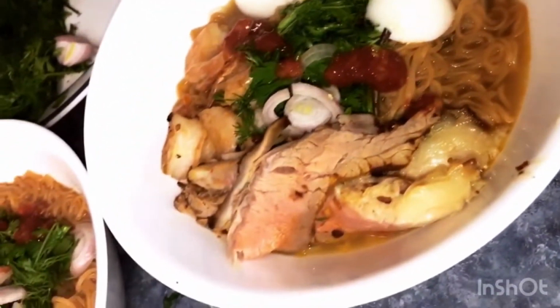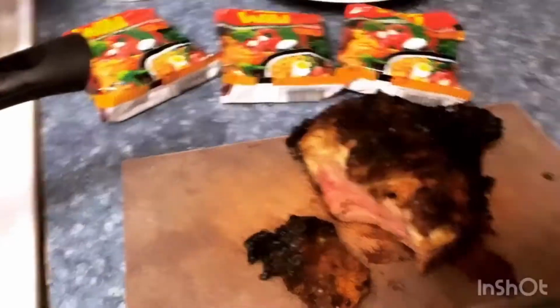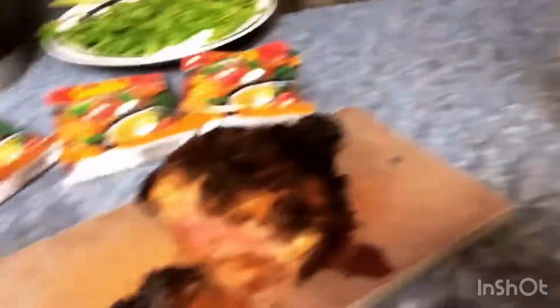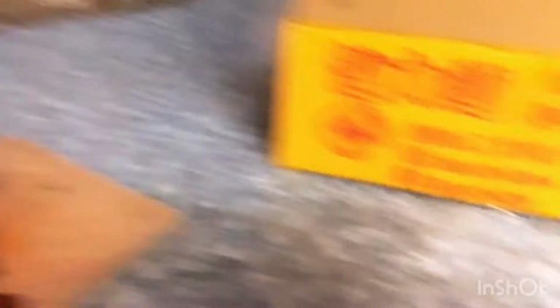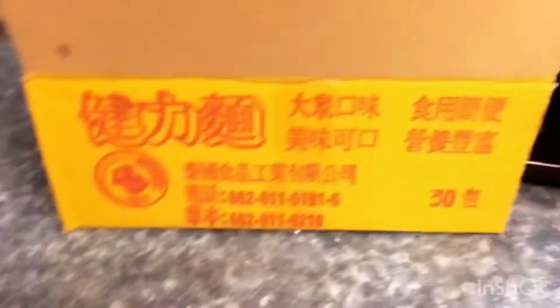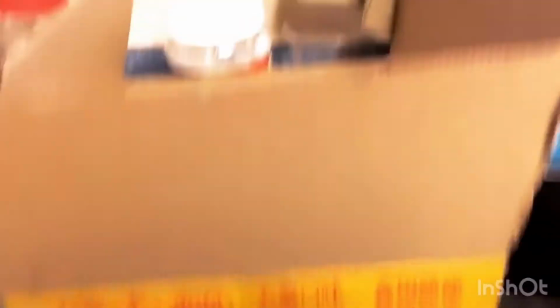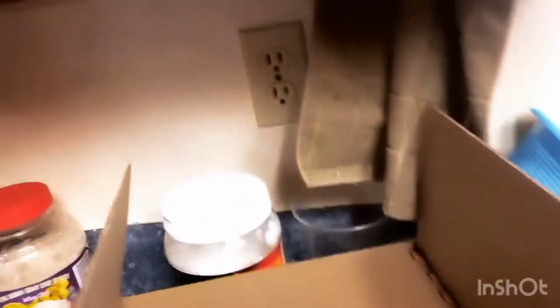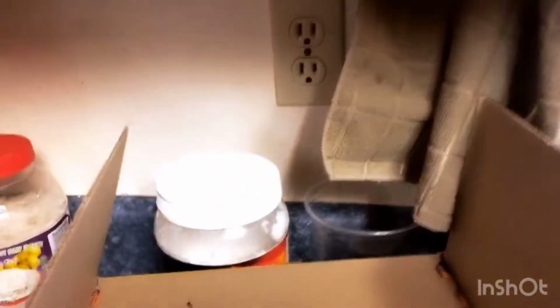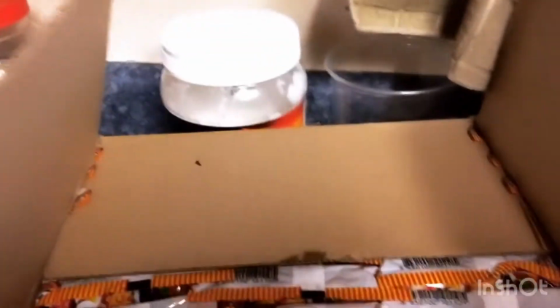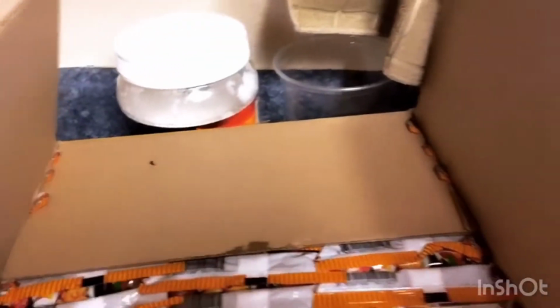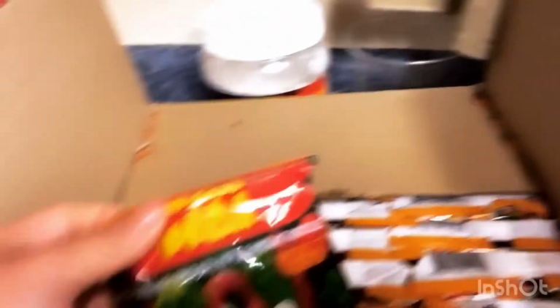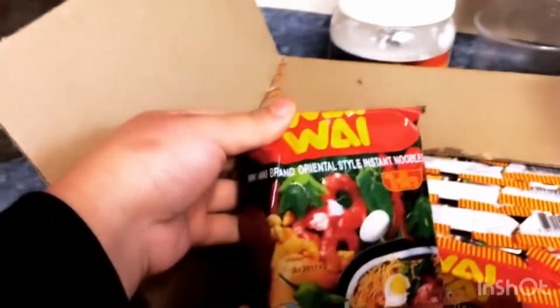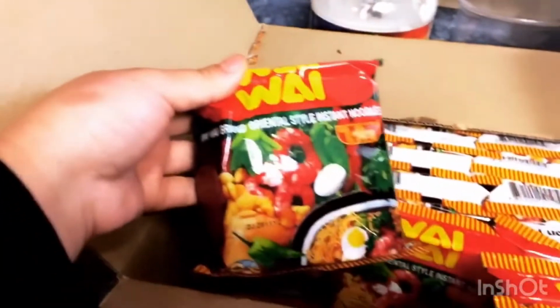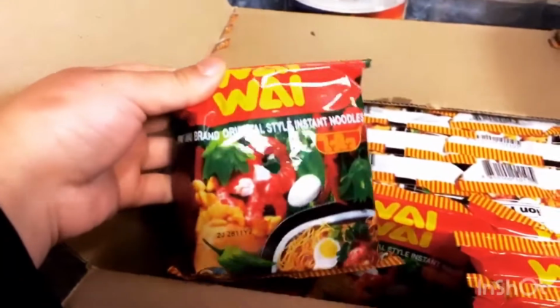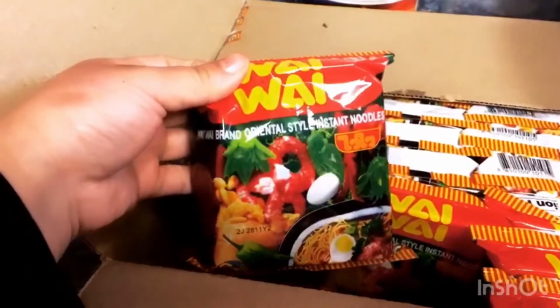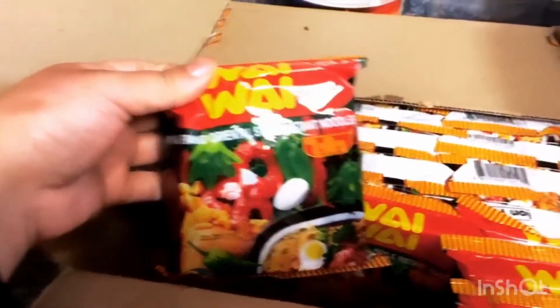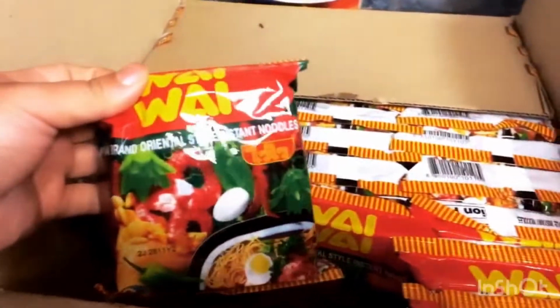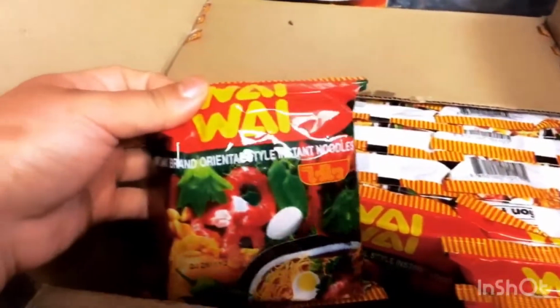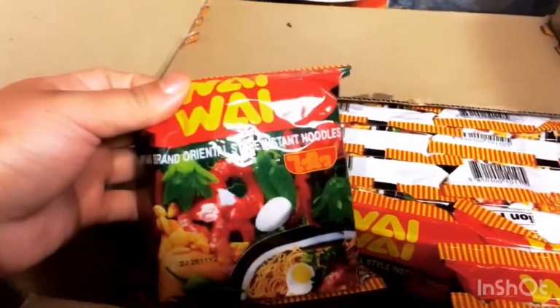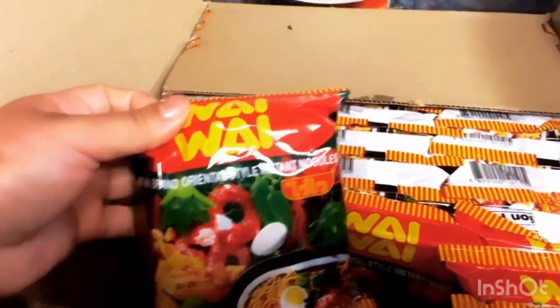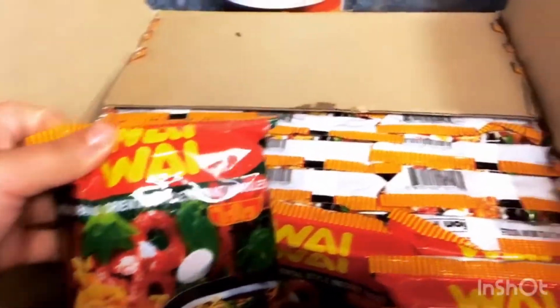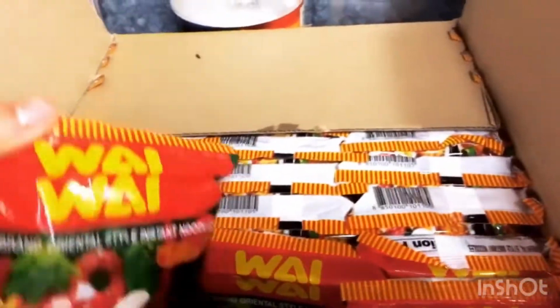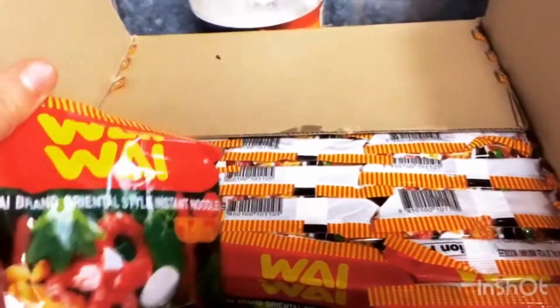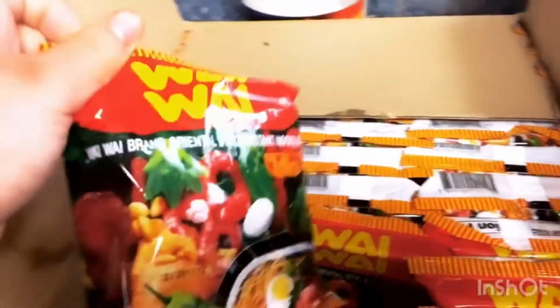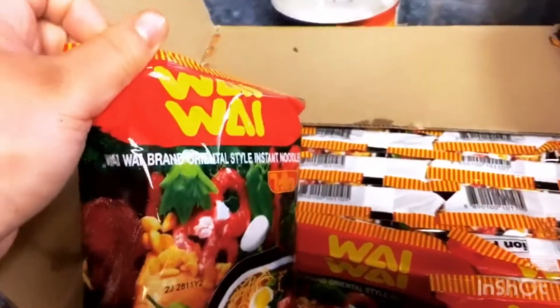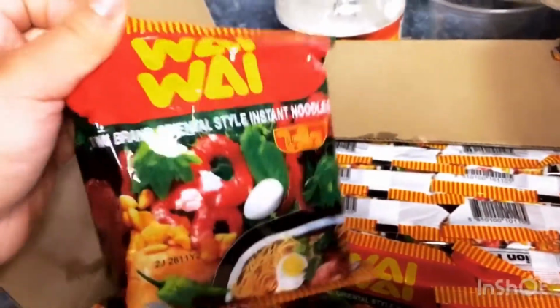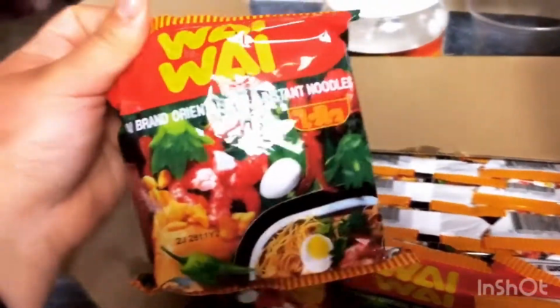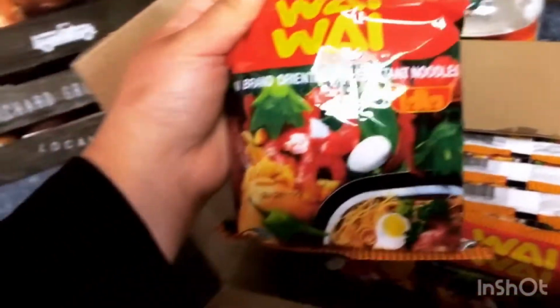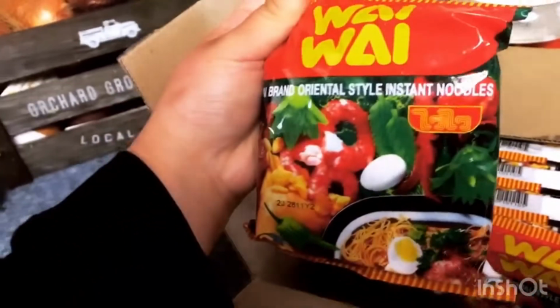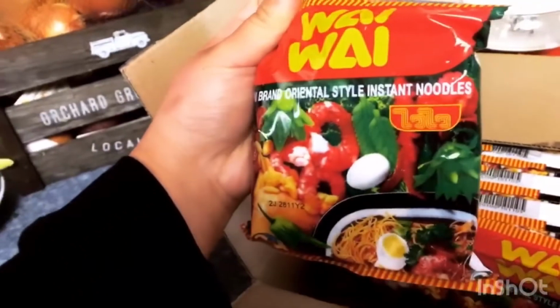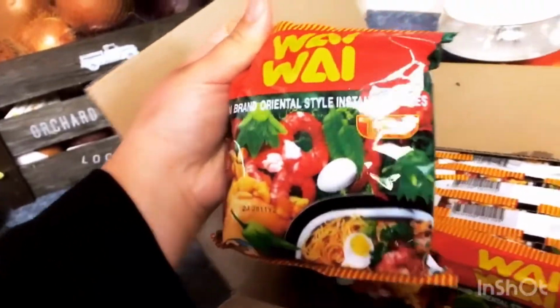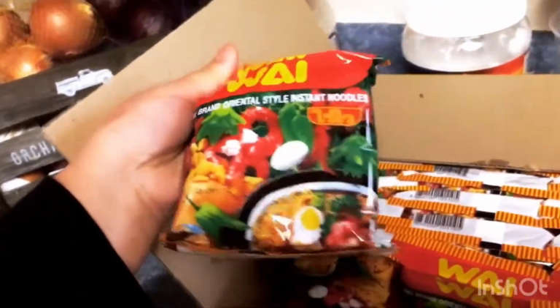Today we are going to make some Asian noodles for brunch — ramen-style instant noodle.